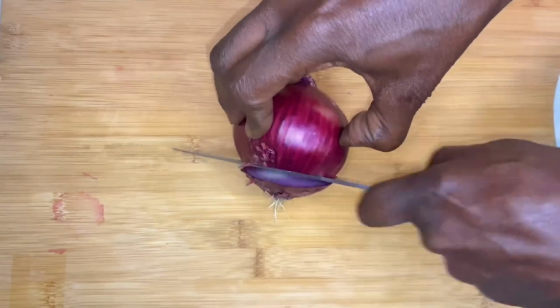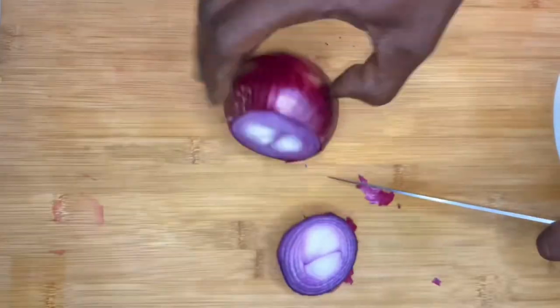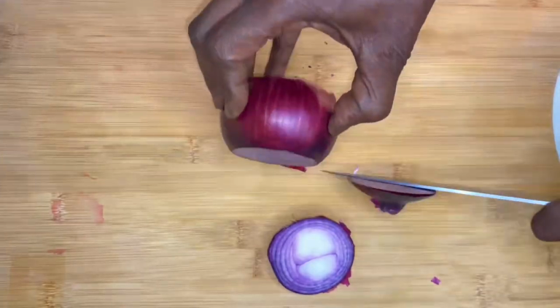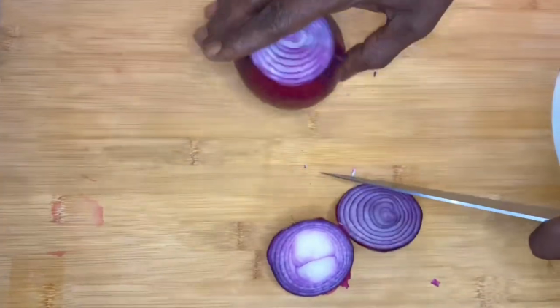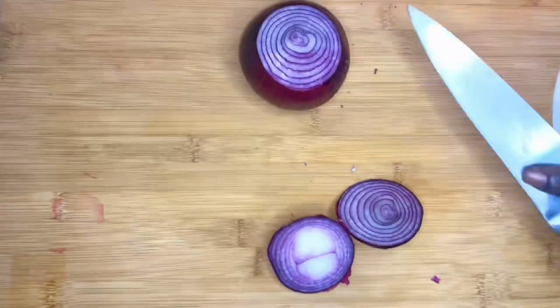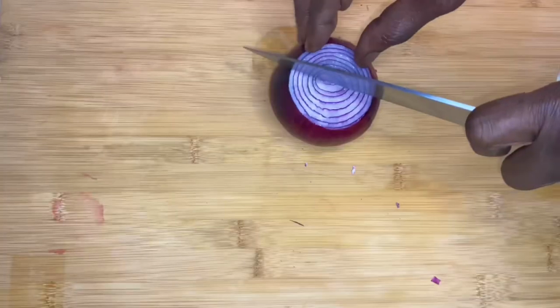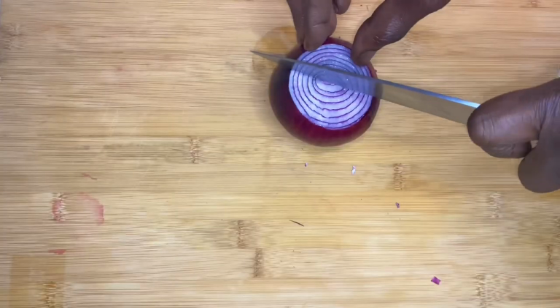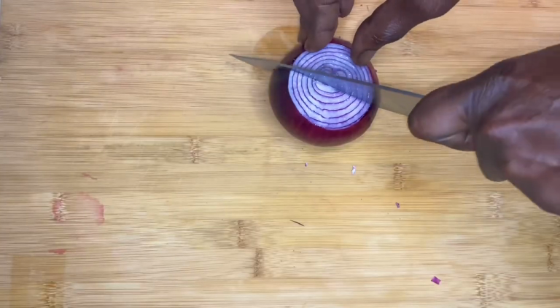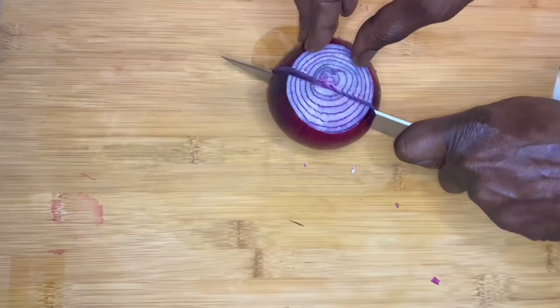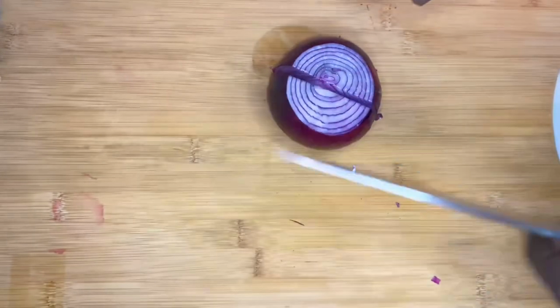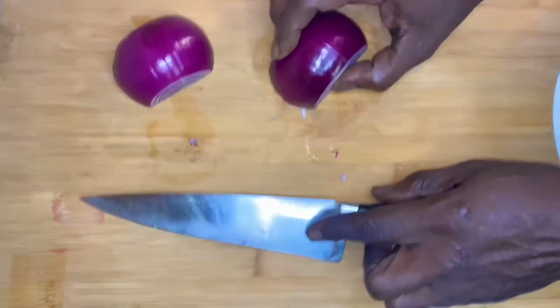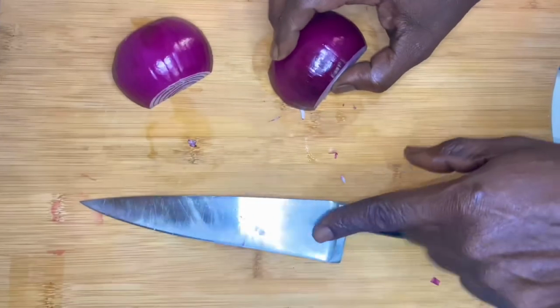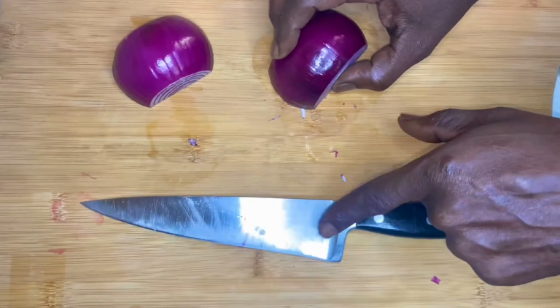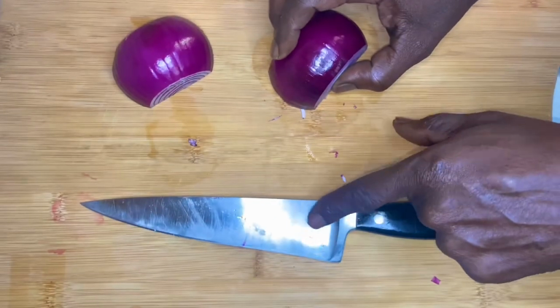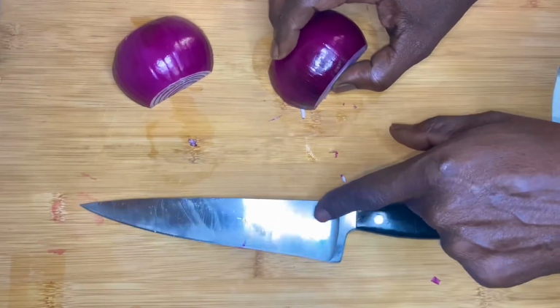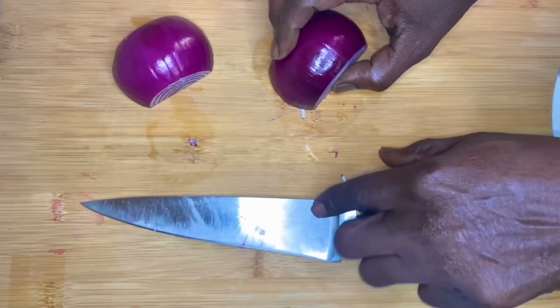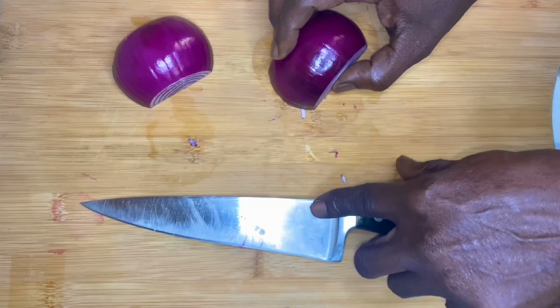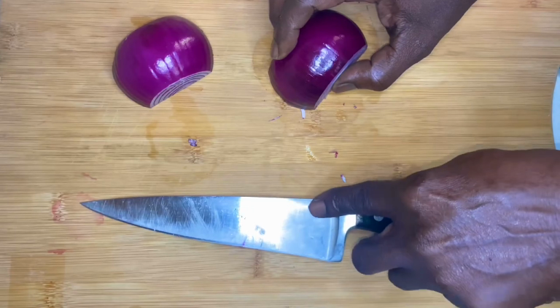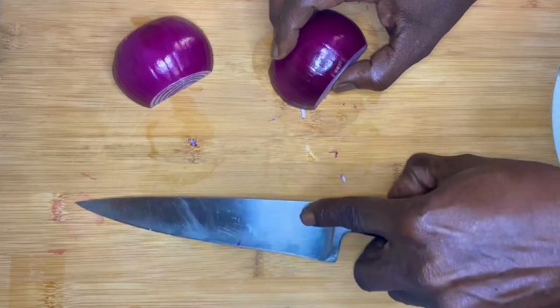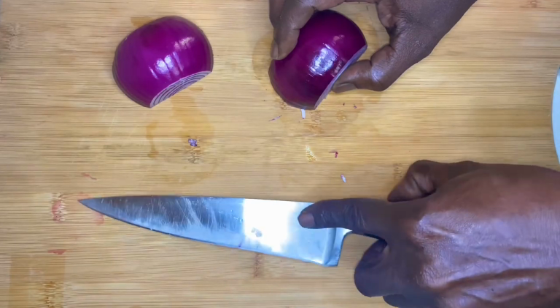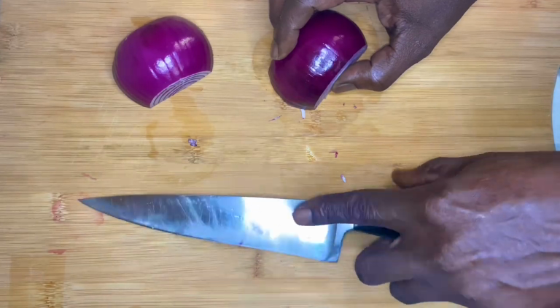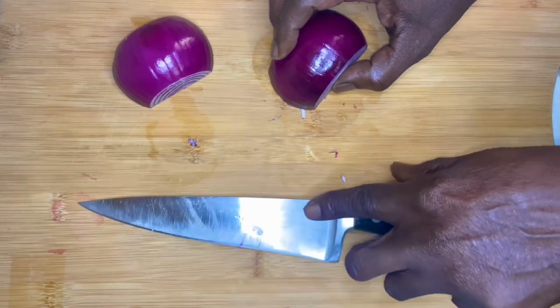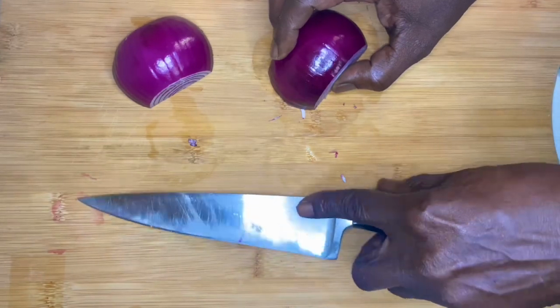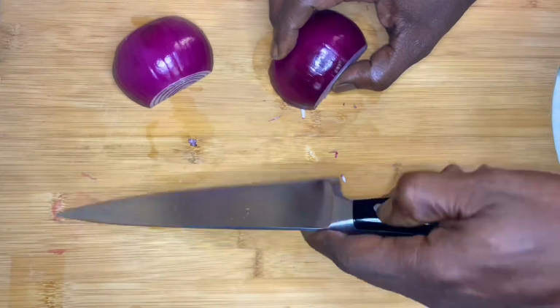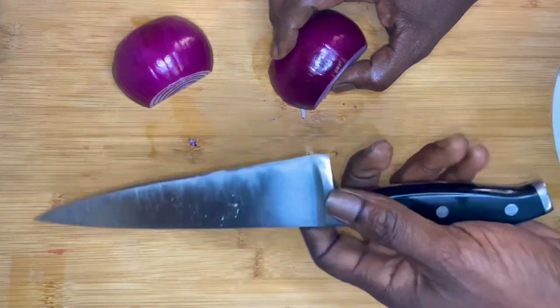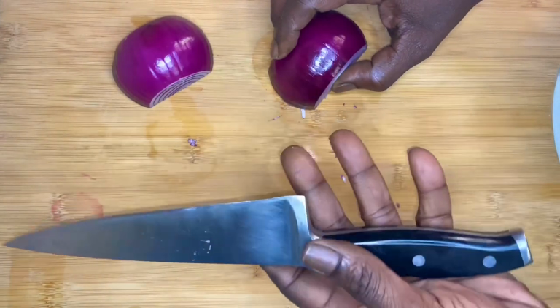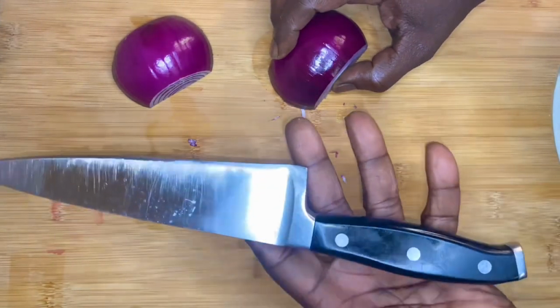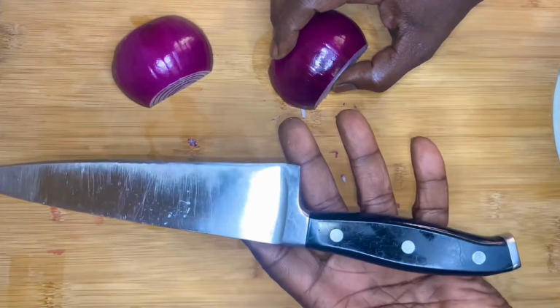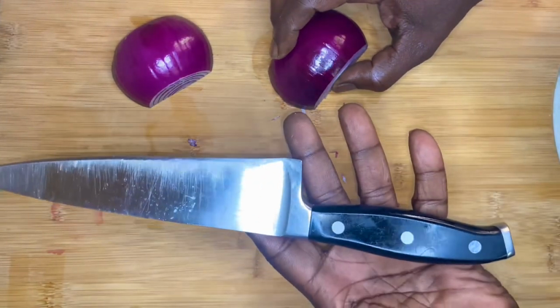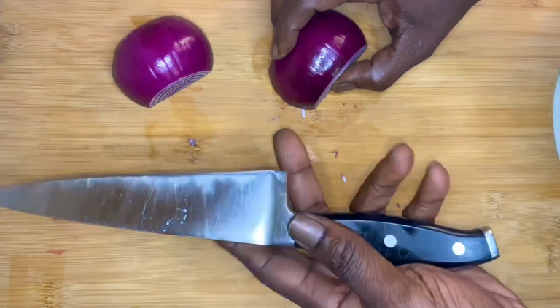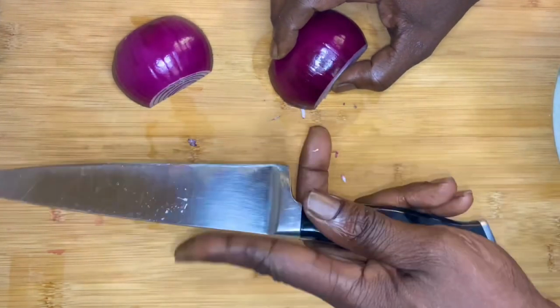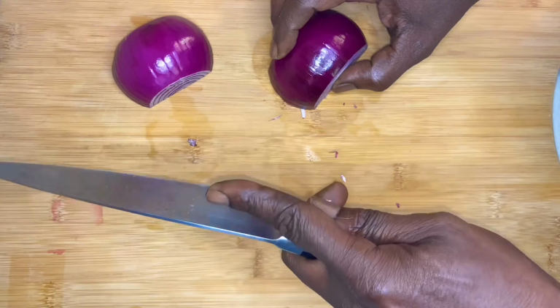Now why we got this knife in hand? I have to ask you, how do you hold your knife? How do you pick it up? Index finger and thumb — pretty safe.